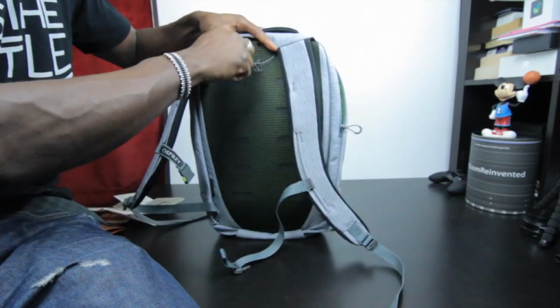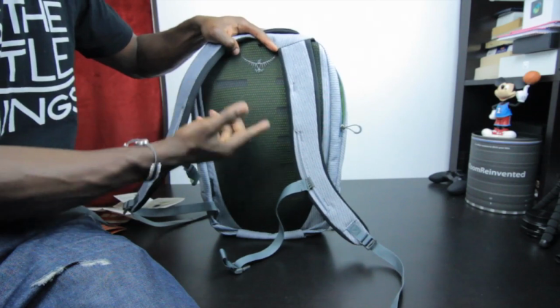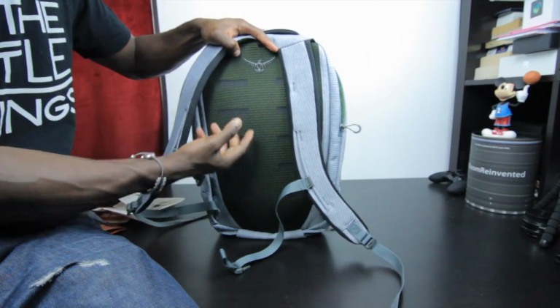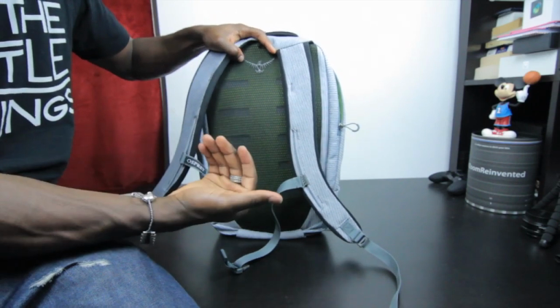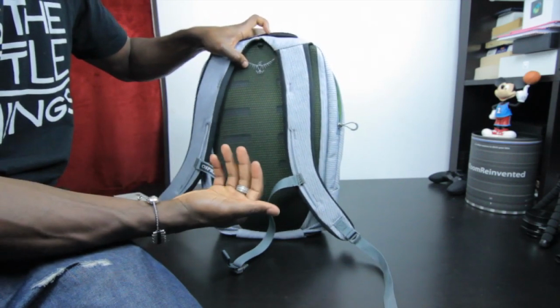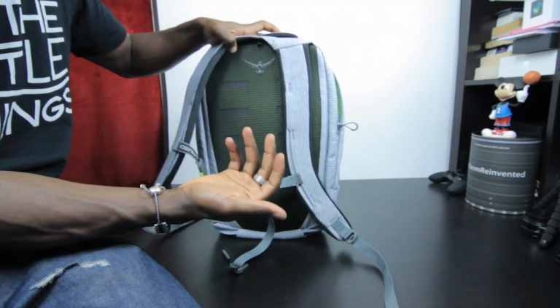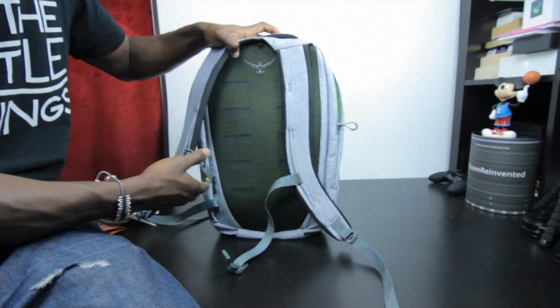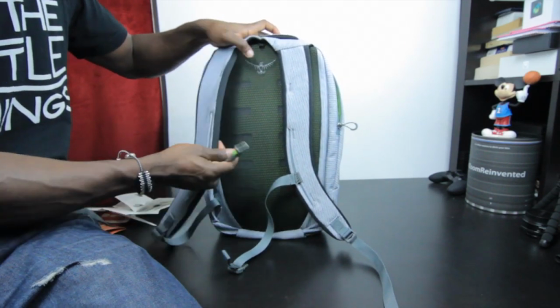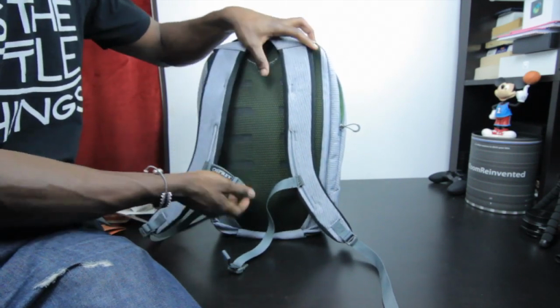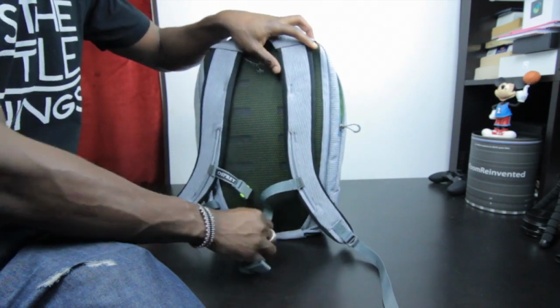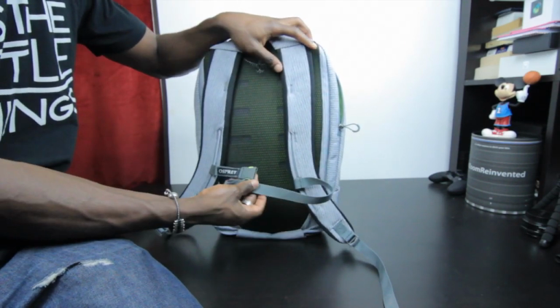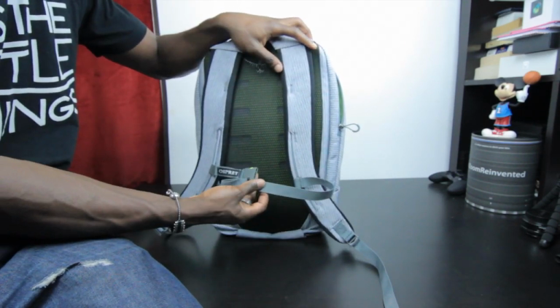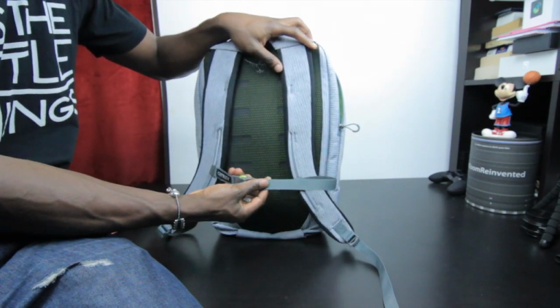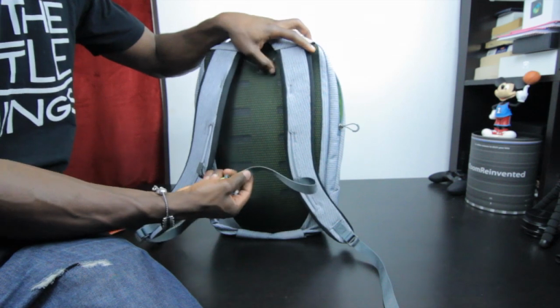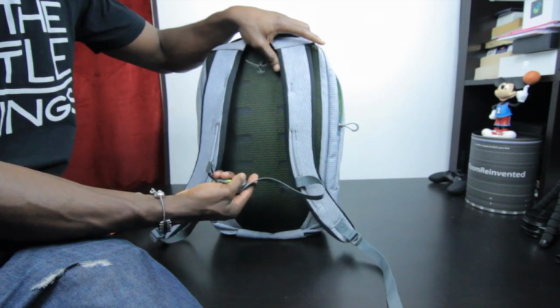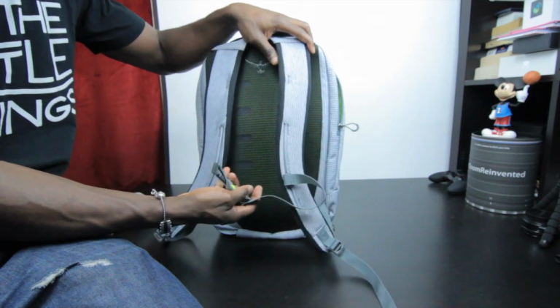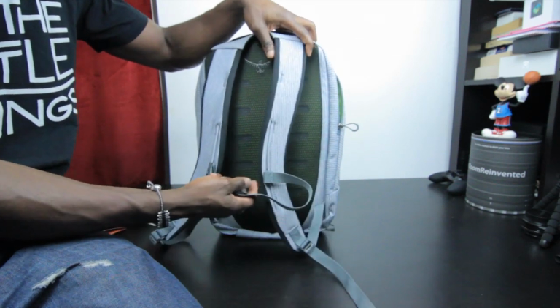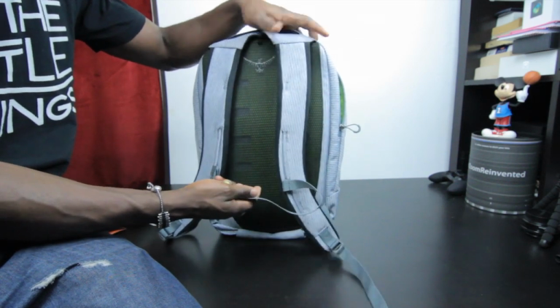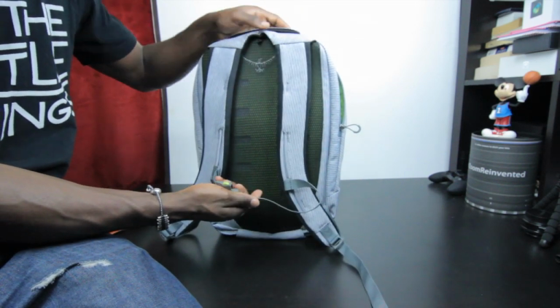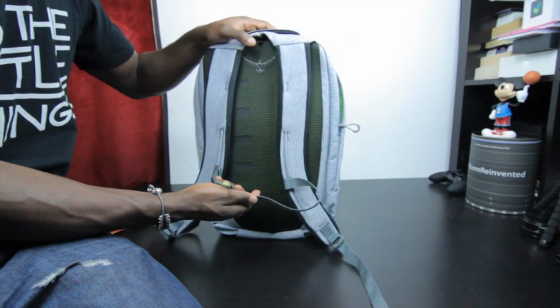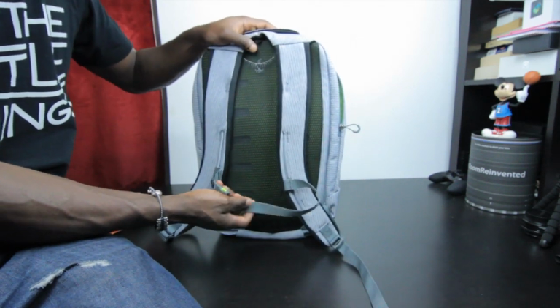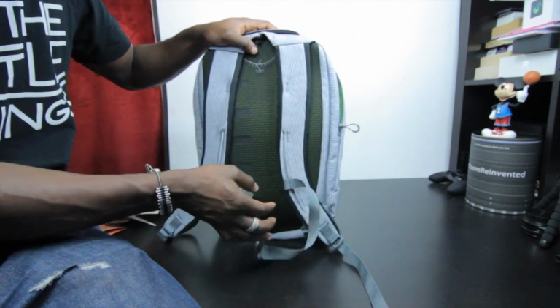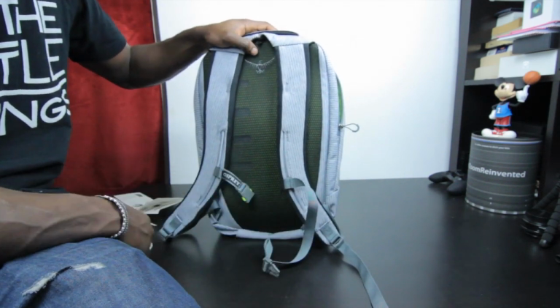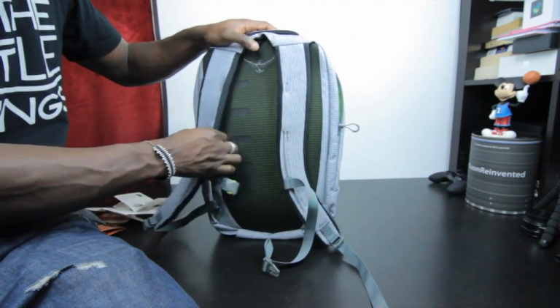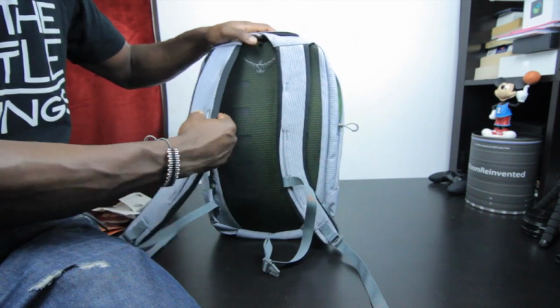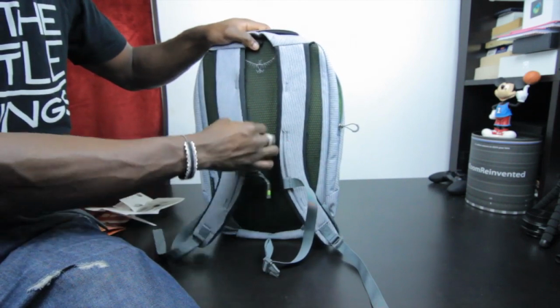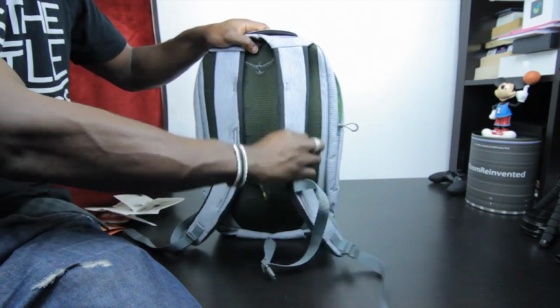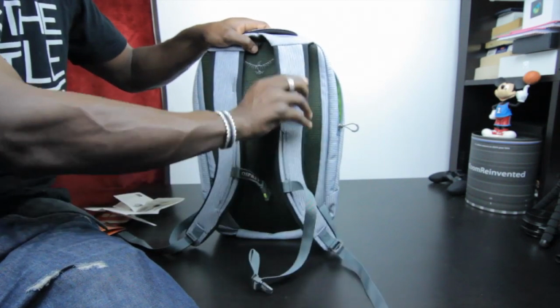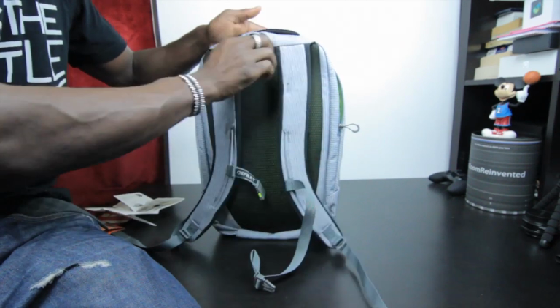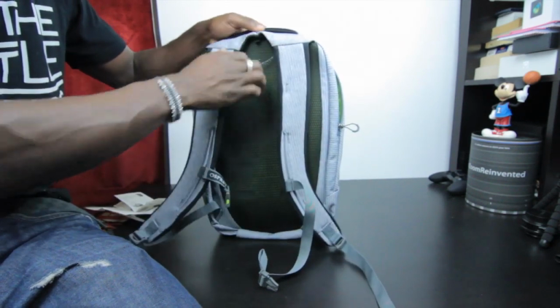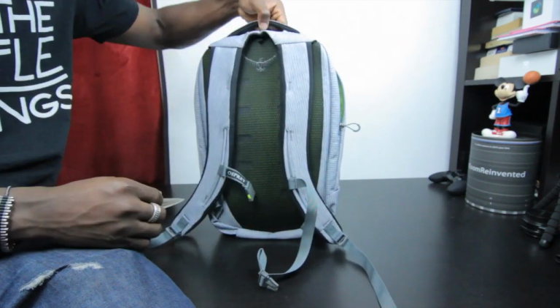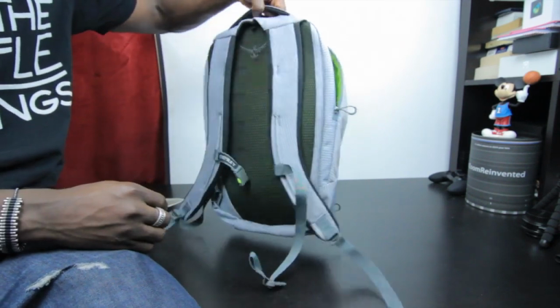Looking at the back, it's nicely padded and ventilated — so if your laptop is in and things get hot, it'll help ventilate. There are also clips to clip onto your chest when wearing it on your back, so you can wear it comfortably, especially for a prolonged period of time.